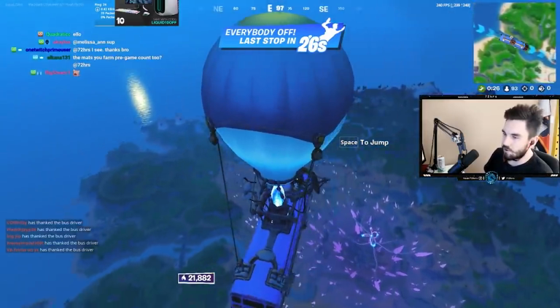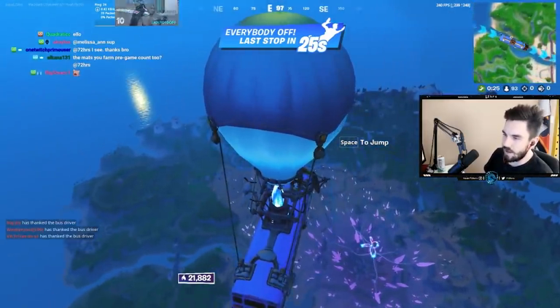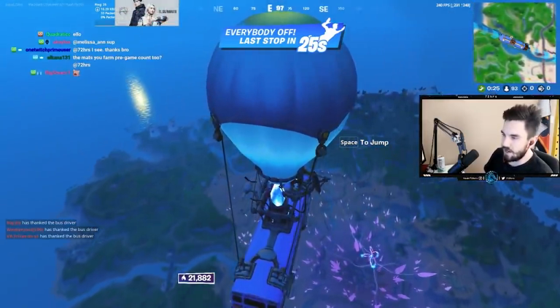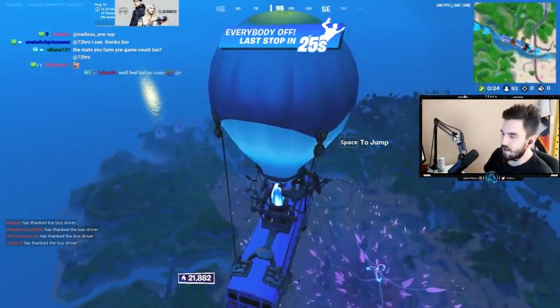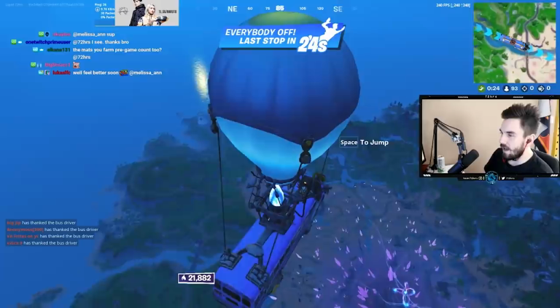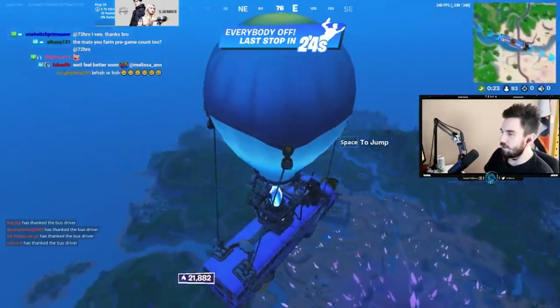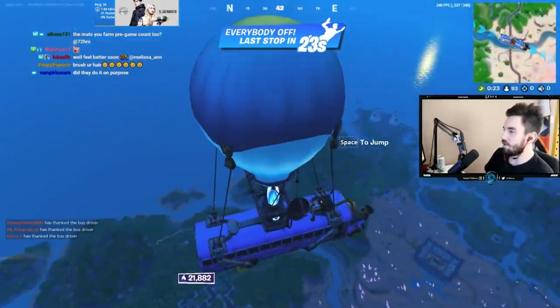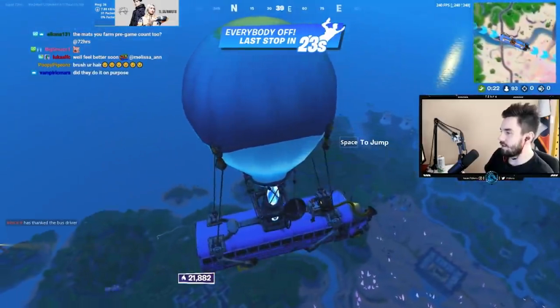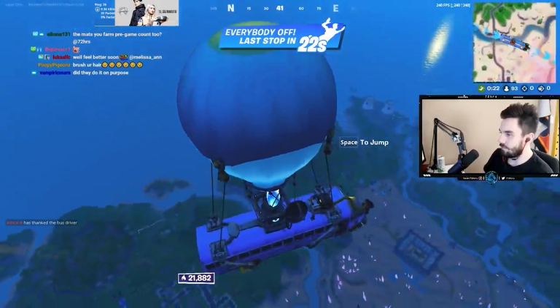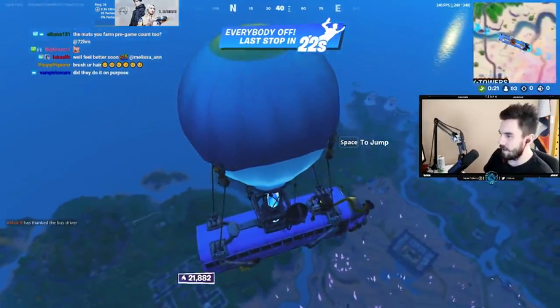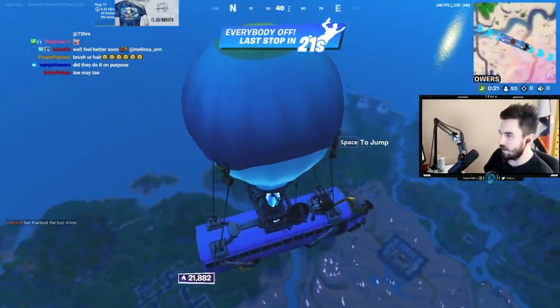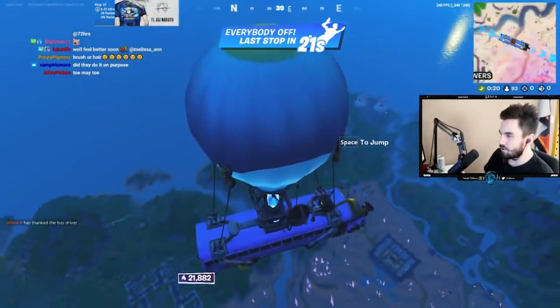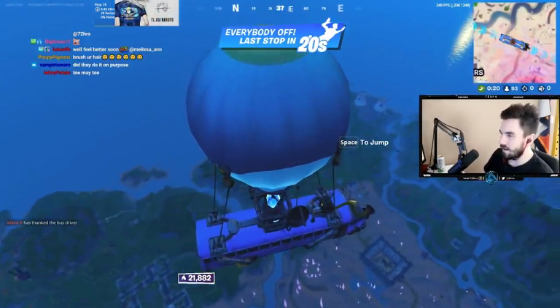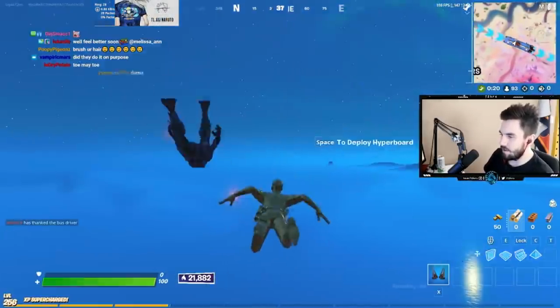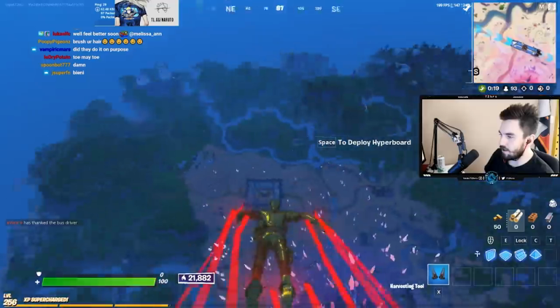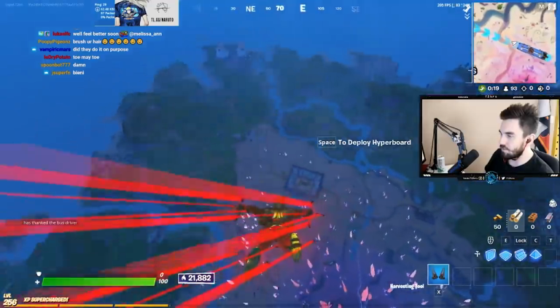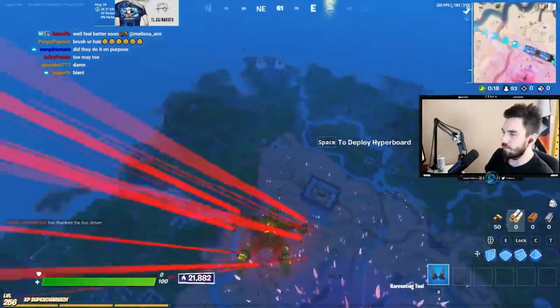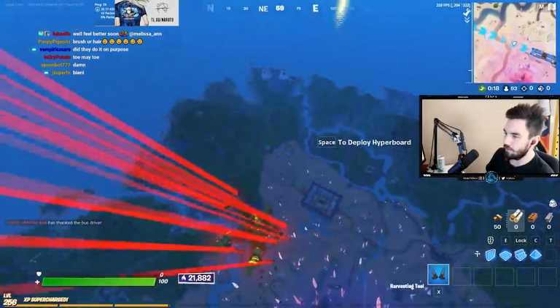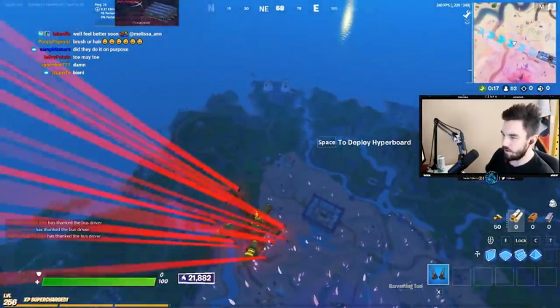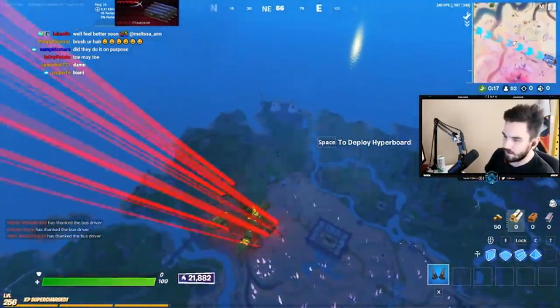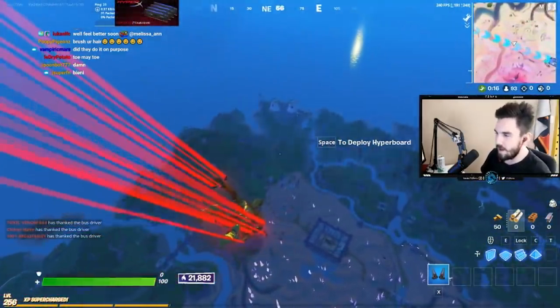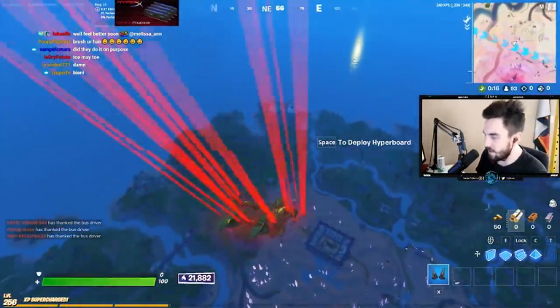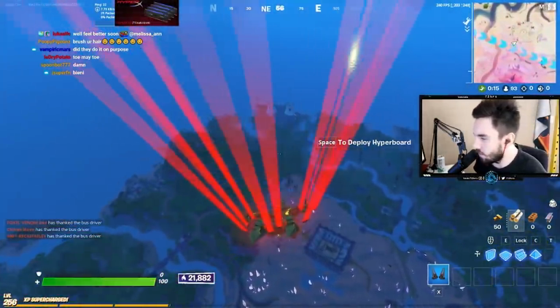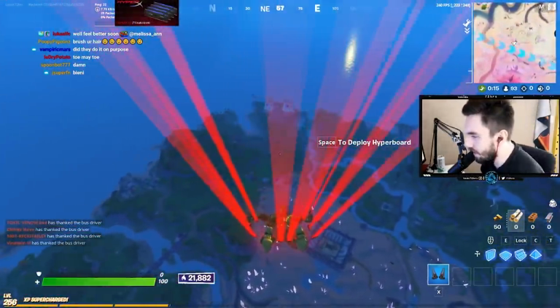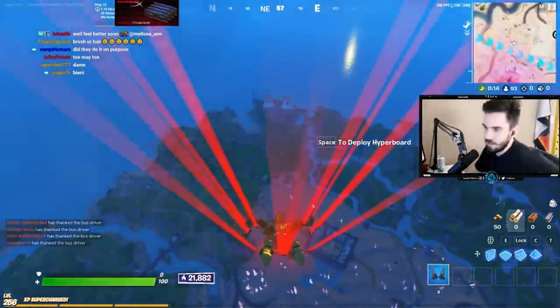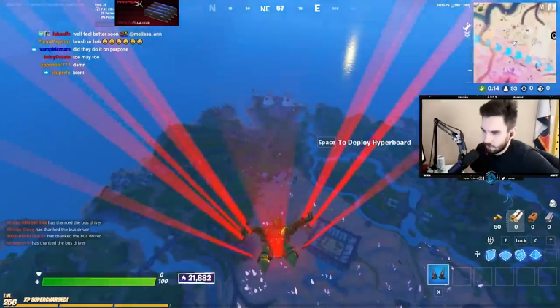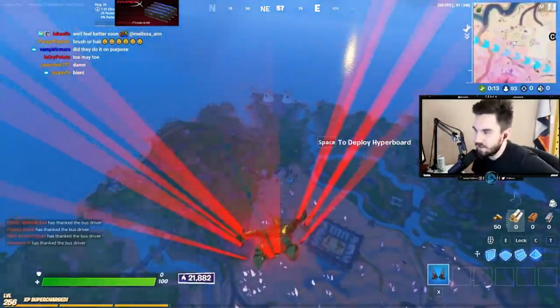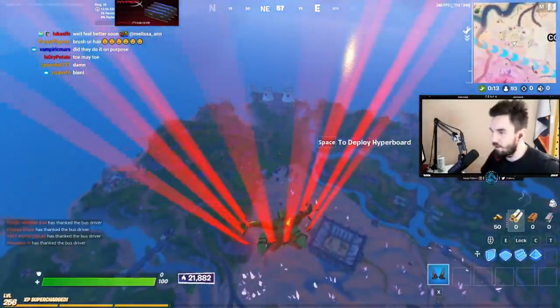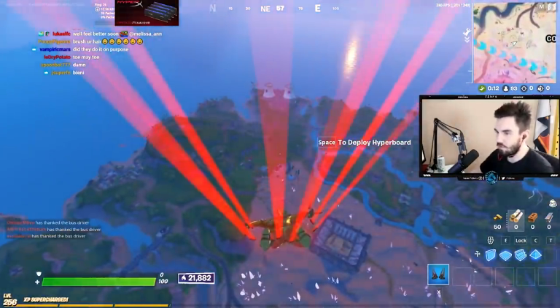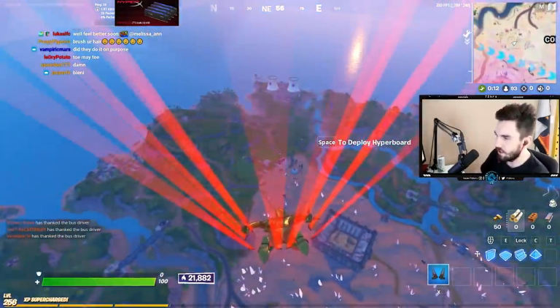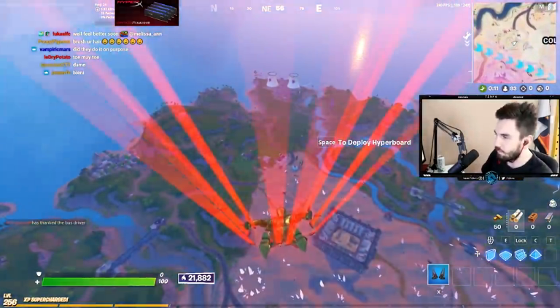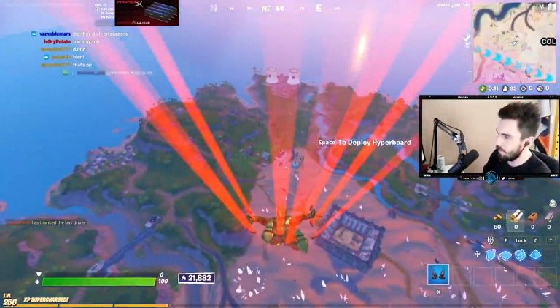You're landing at FNCS. You land Orchard, they land Tomato, and you're like, oh this should be free. But the upgrade spawned there and now they have instant gold. And you're like, how the hell do they all have purple tacs right now off spawn? You're getting destroyed because they have purple weapons.